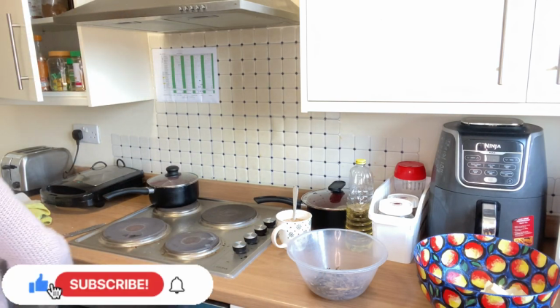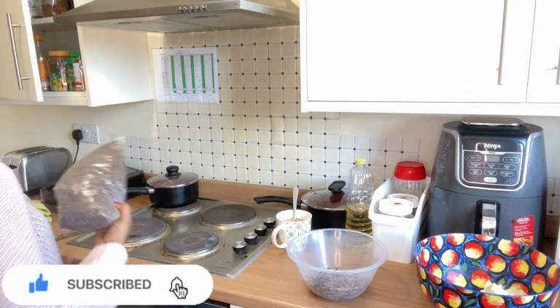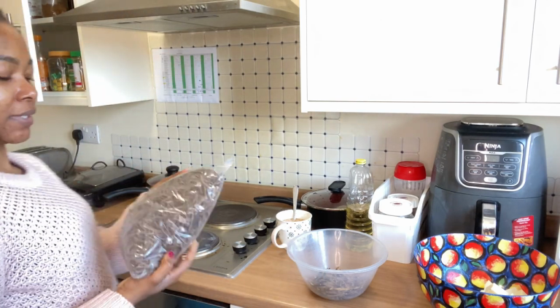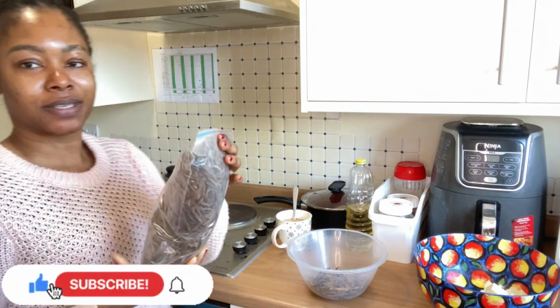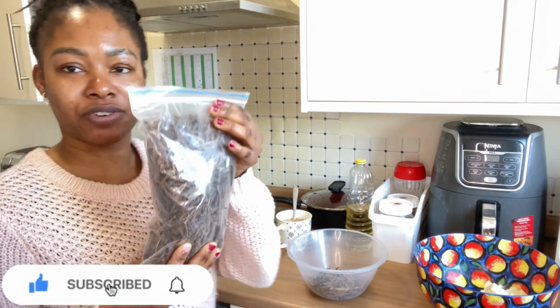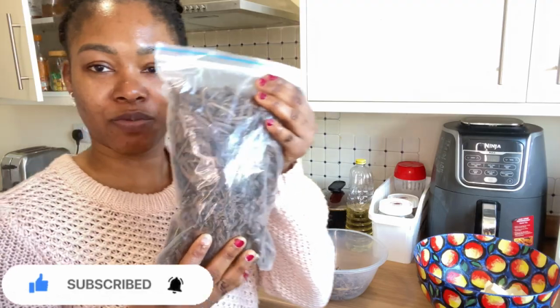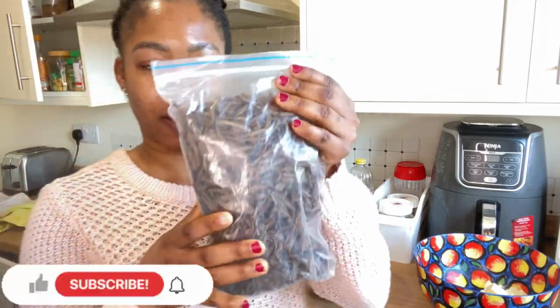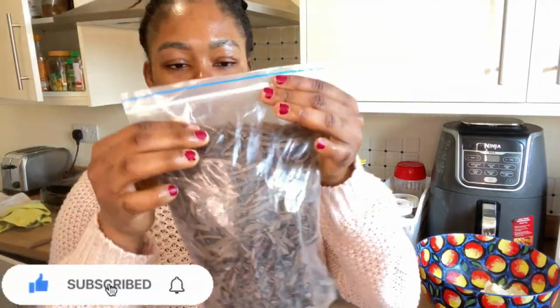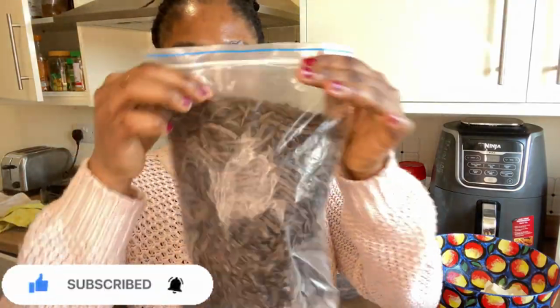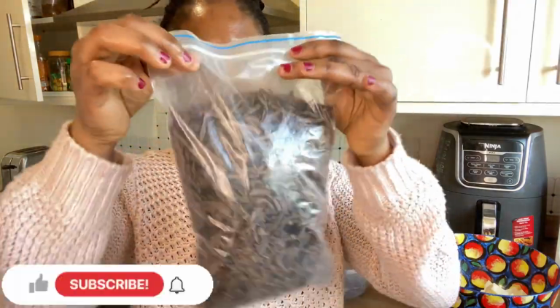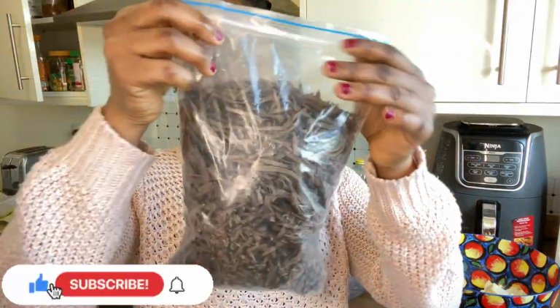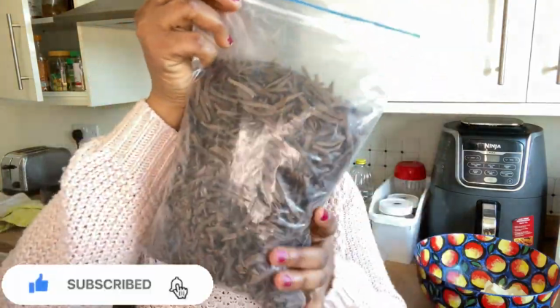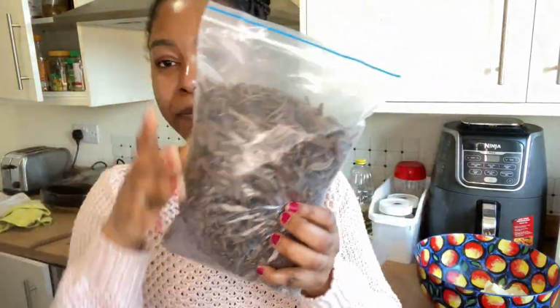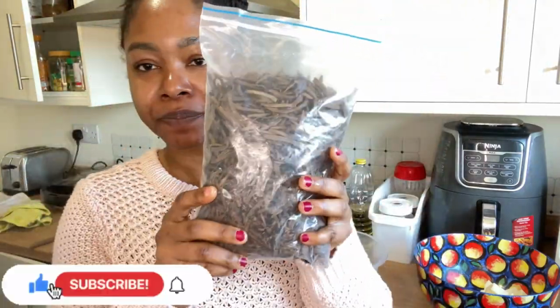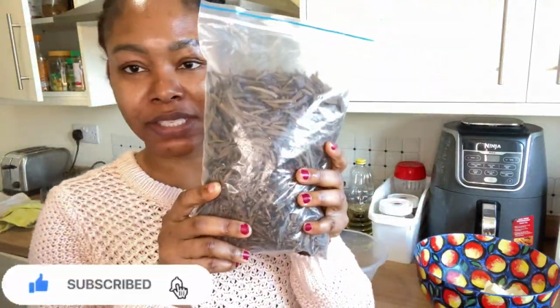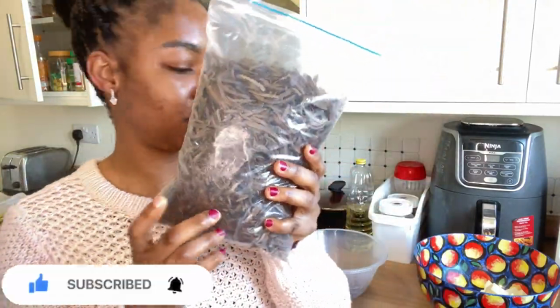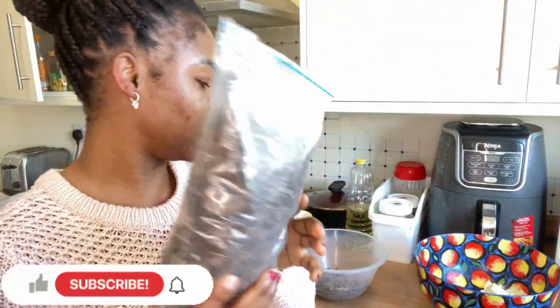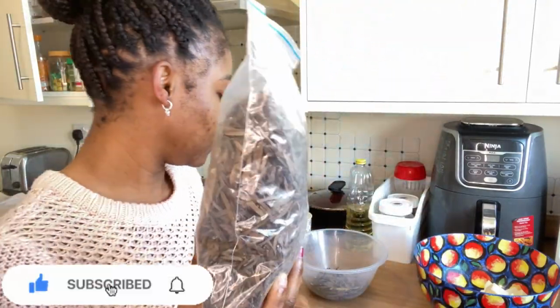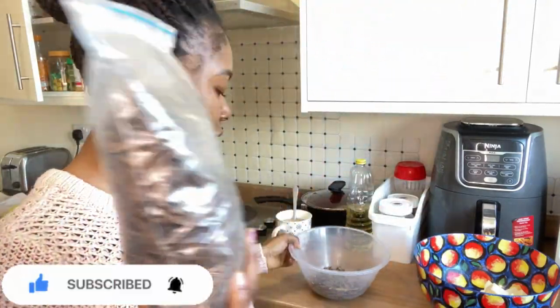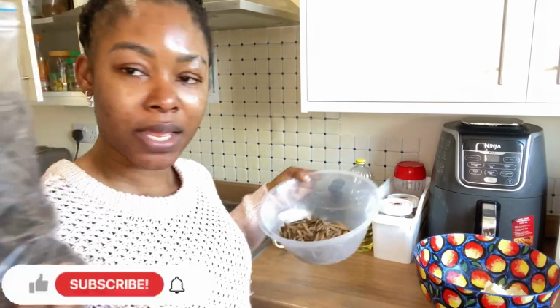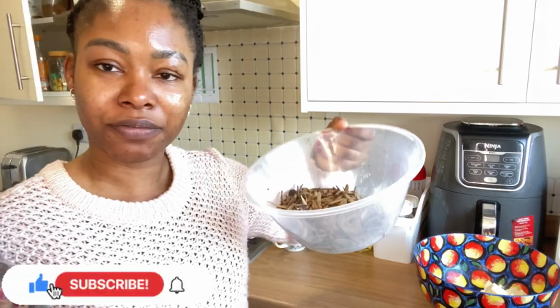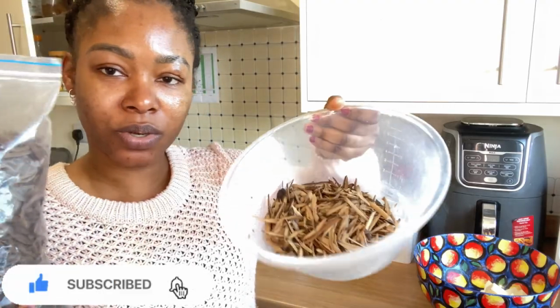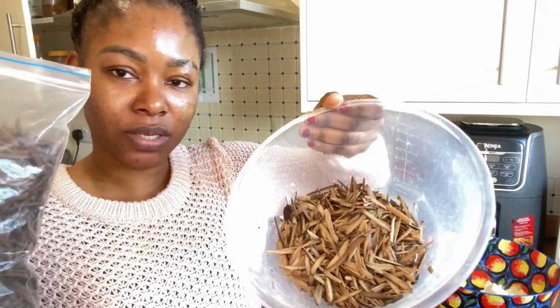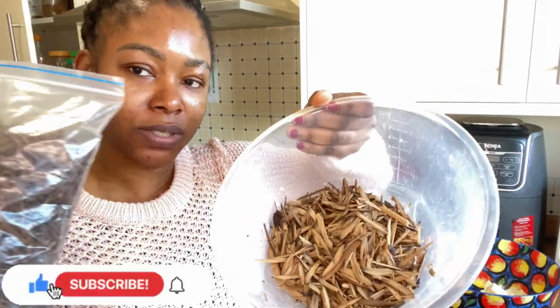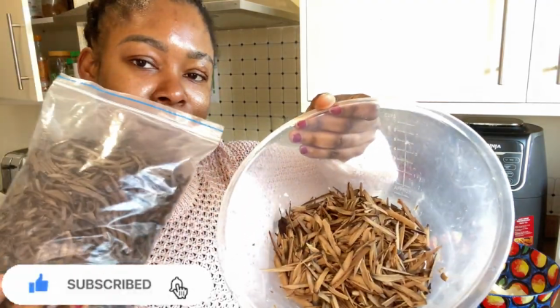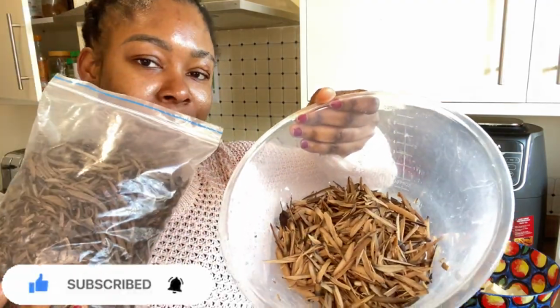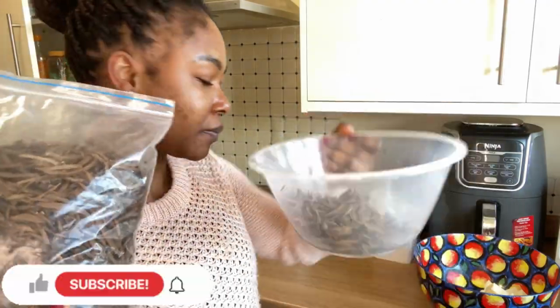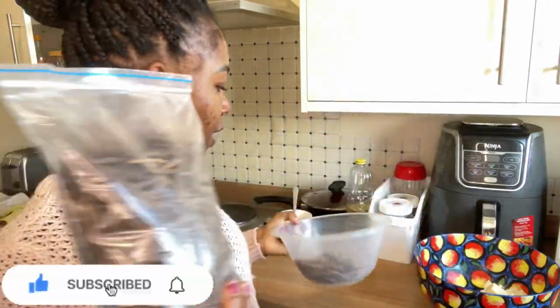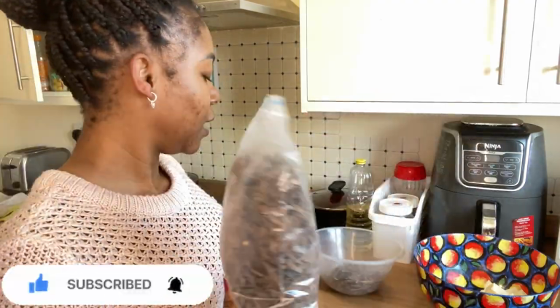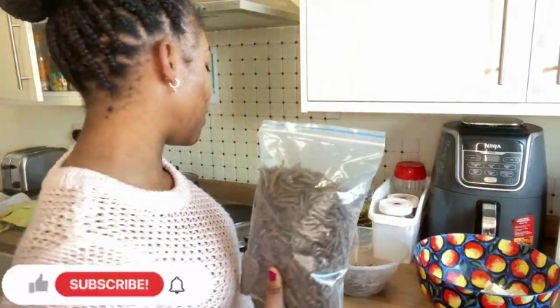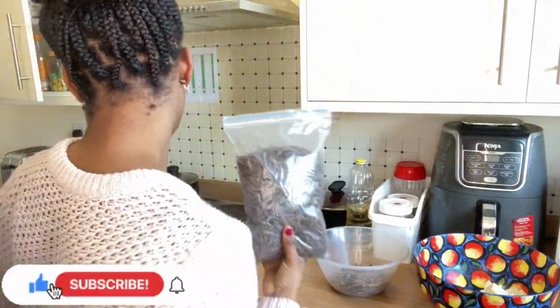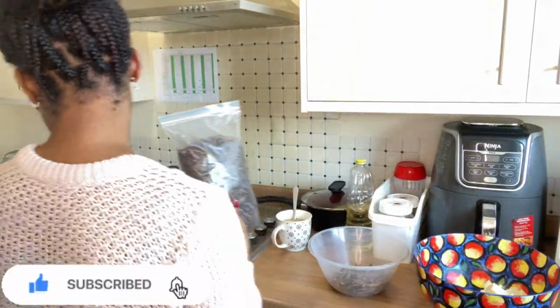This is the dried oba I brought with me from Nigeria. This is how the dried one looks, and after soaking it in water it will come out like this.